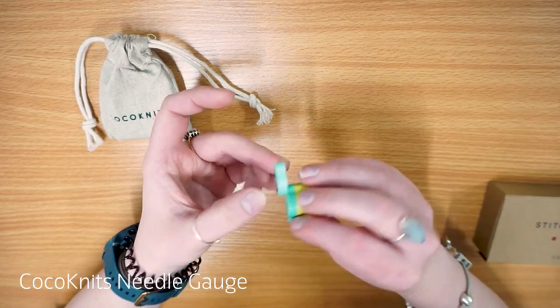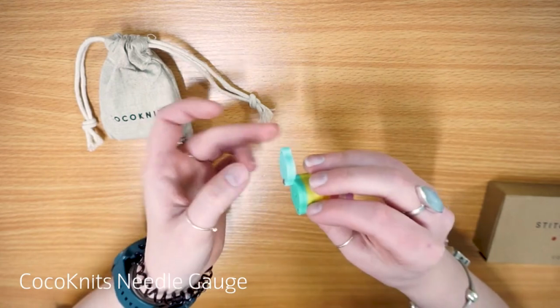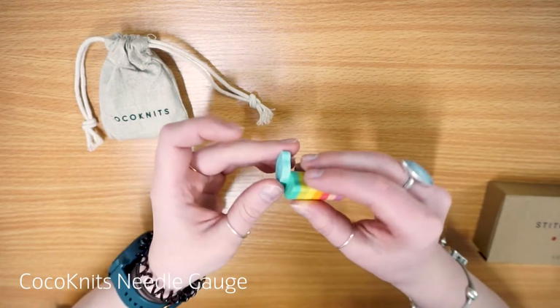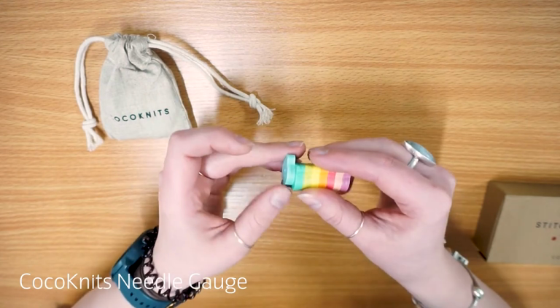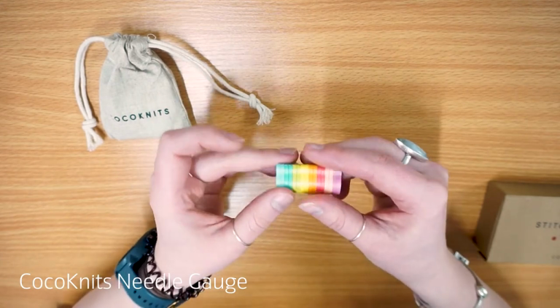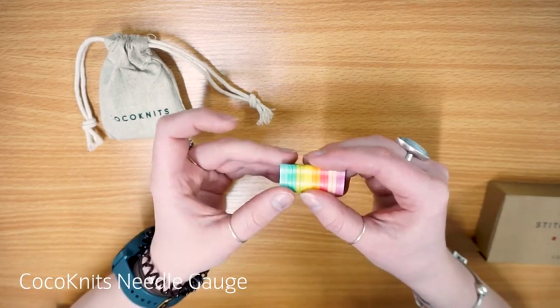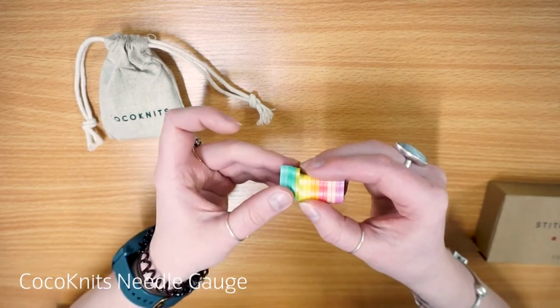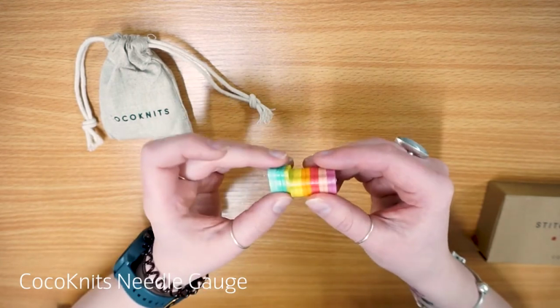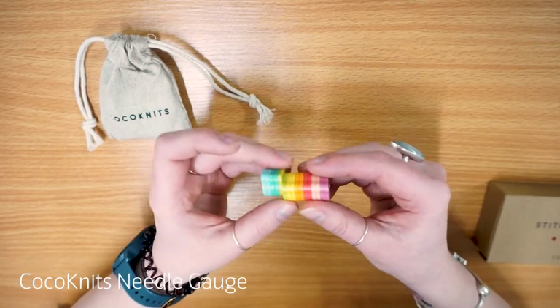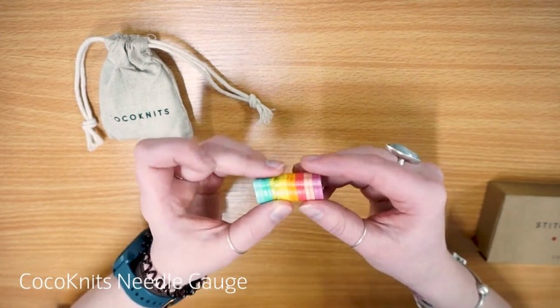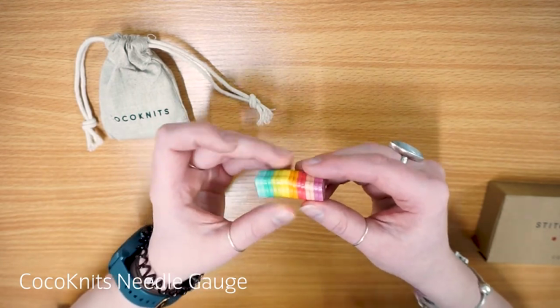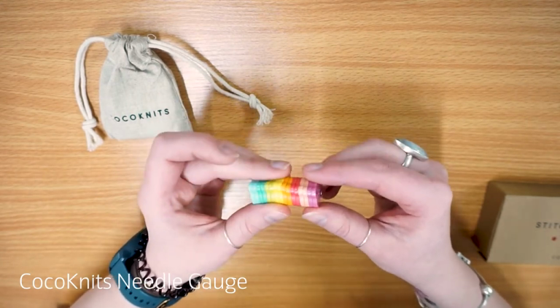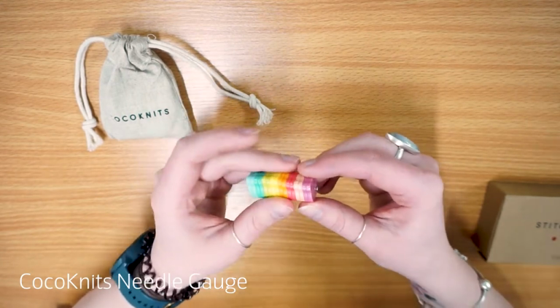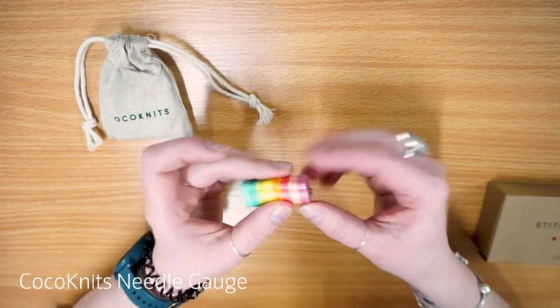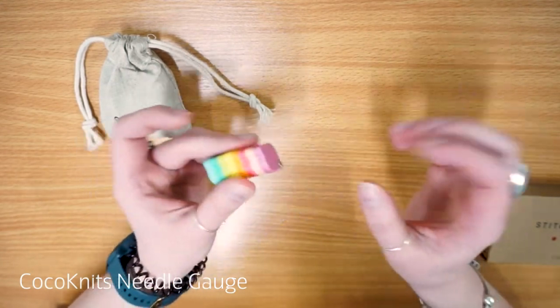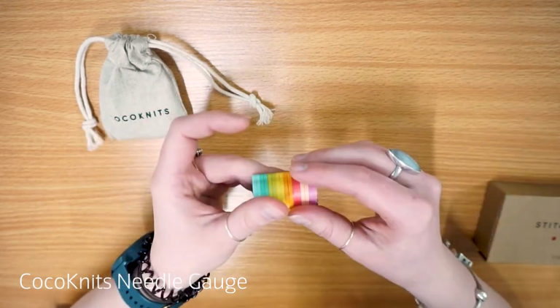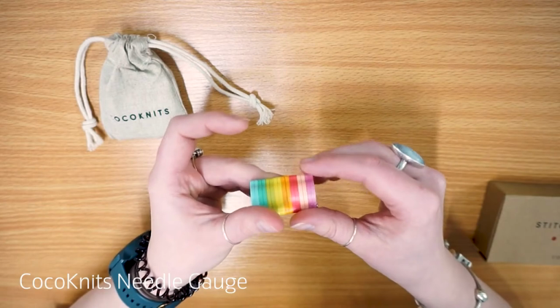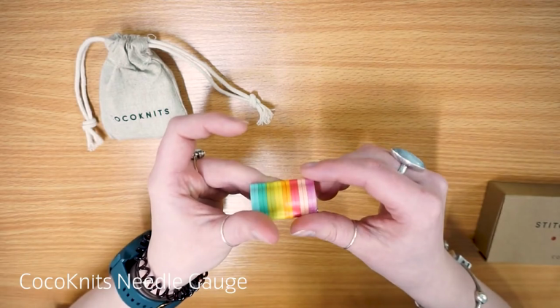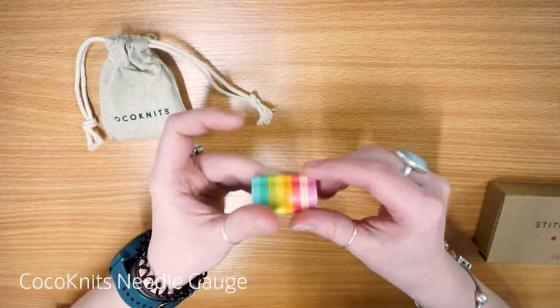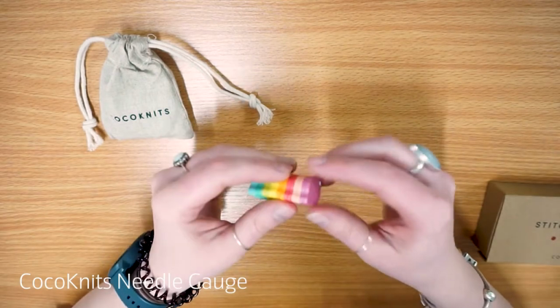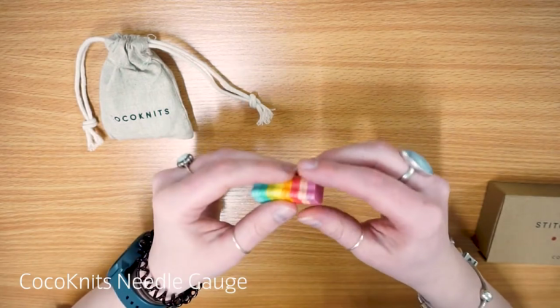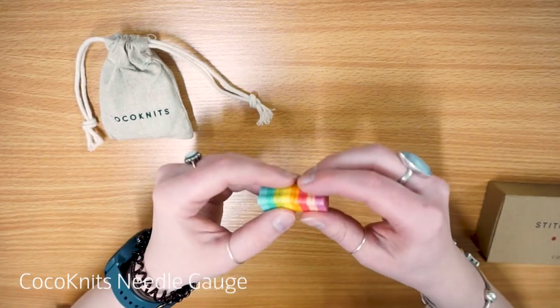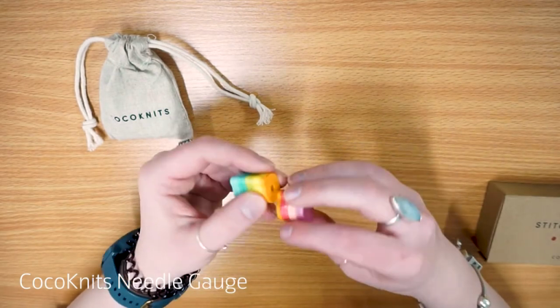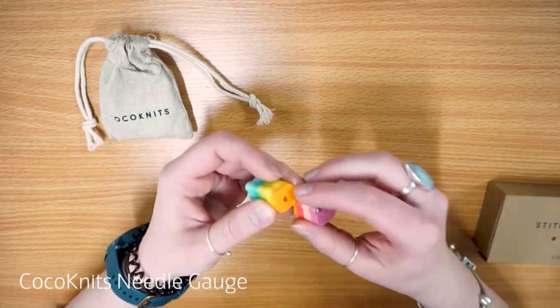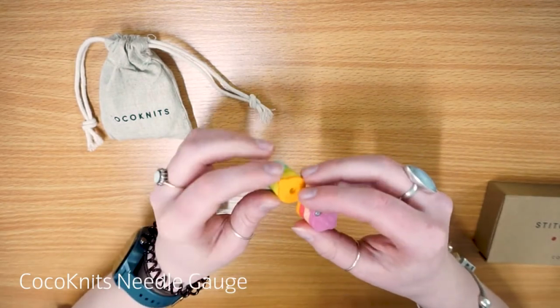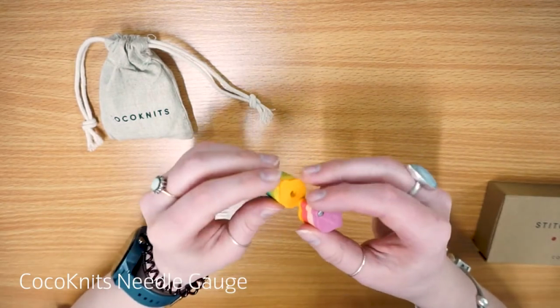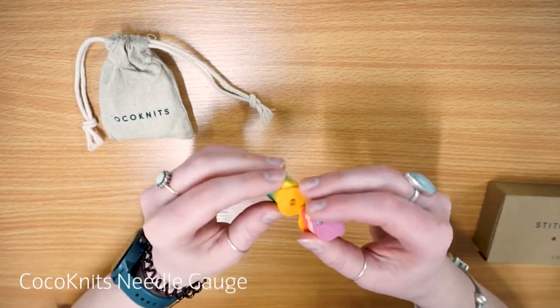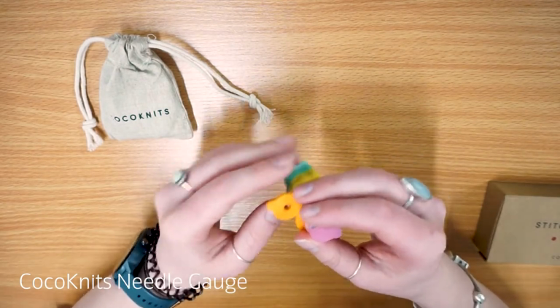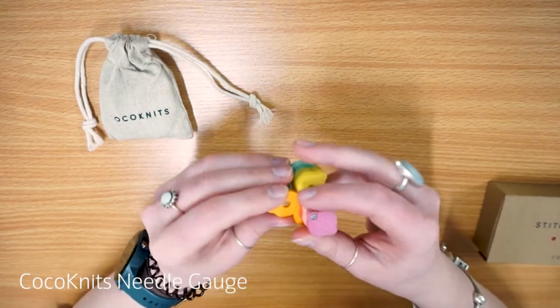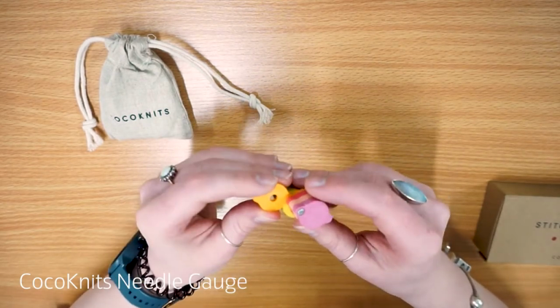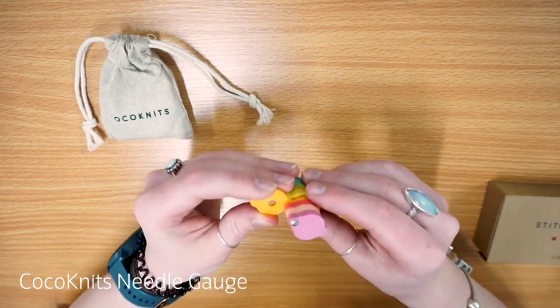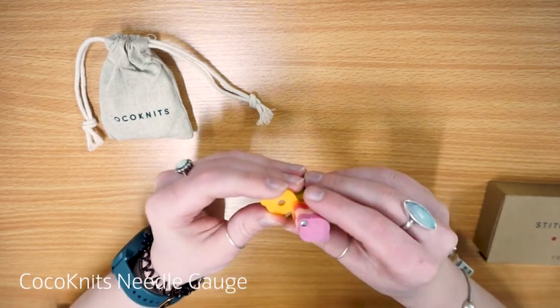Every two rings is a slightly different colour, so you've got your light blue, dark blue, yellows, oranges, pinks and purples, which is really, really nice. You just twist out the size that you want and you can try it on your needle.